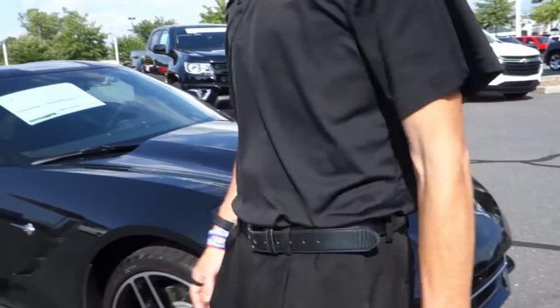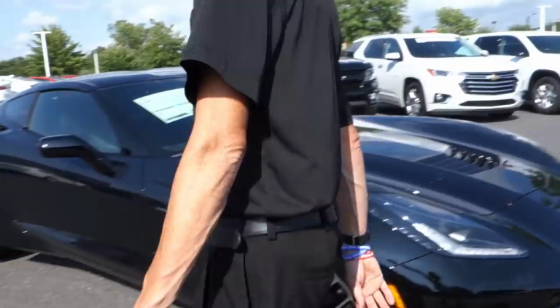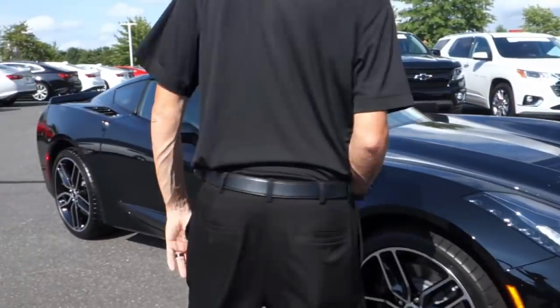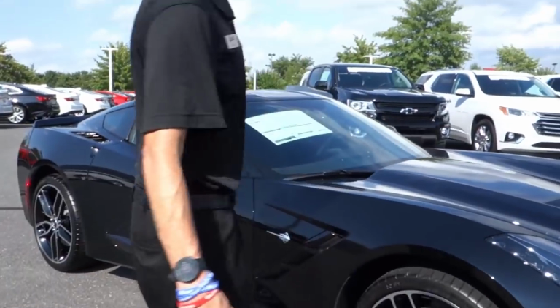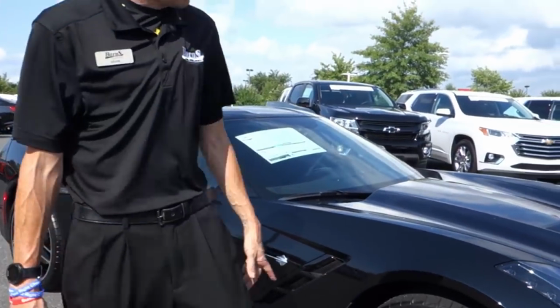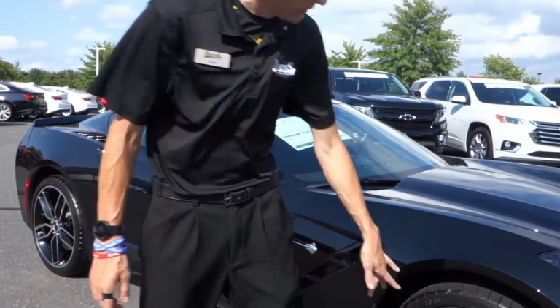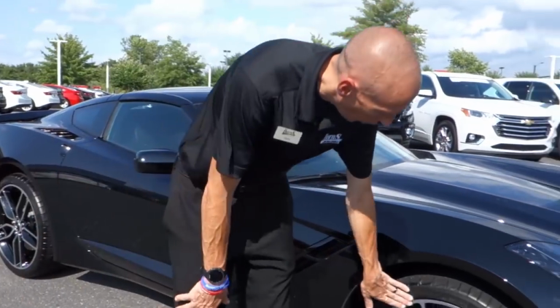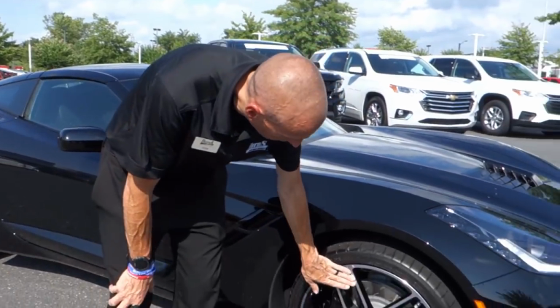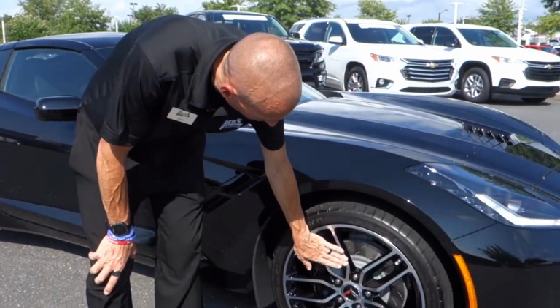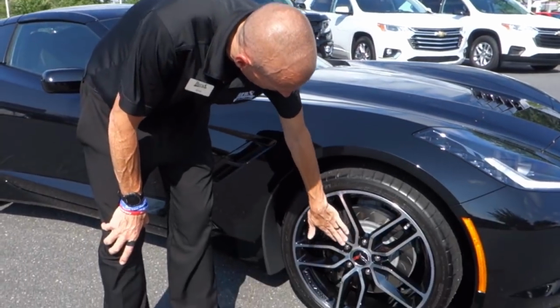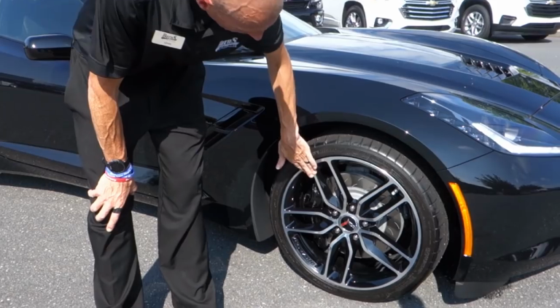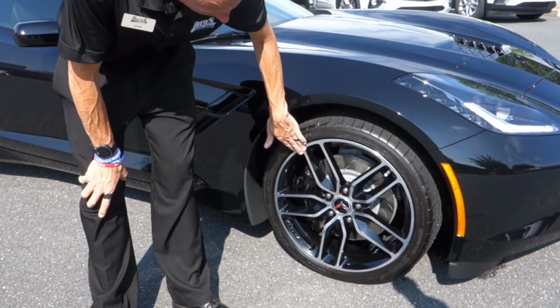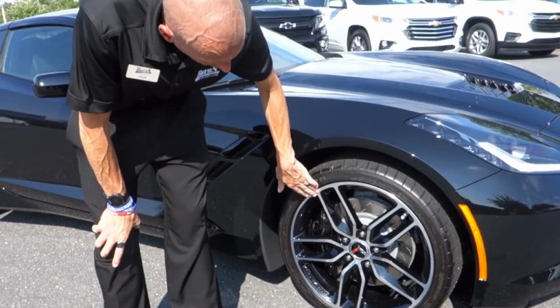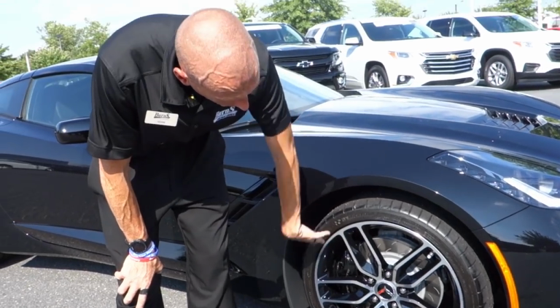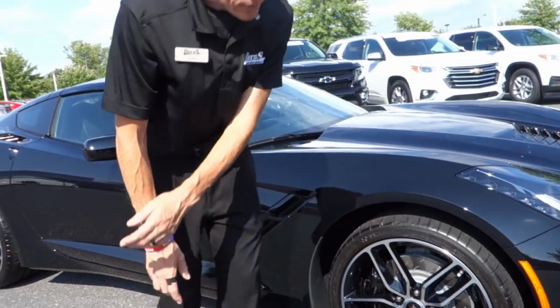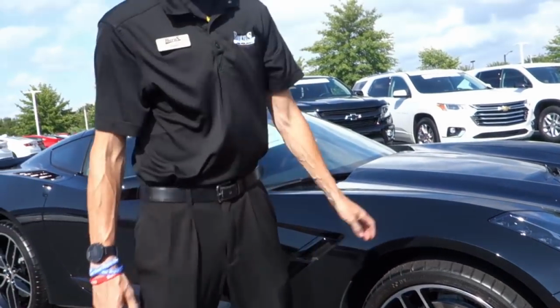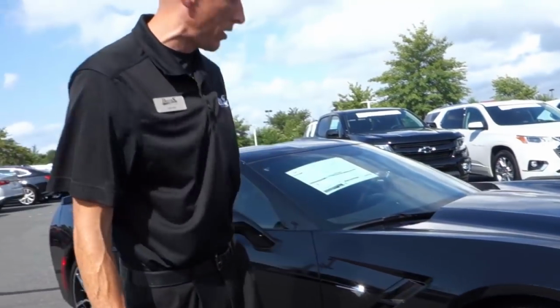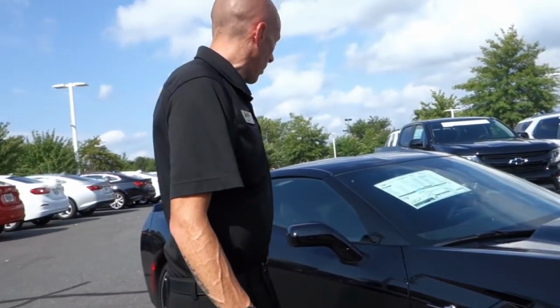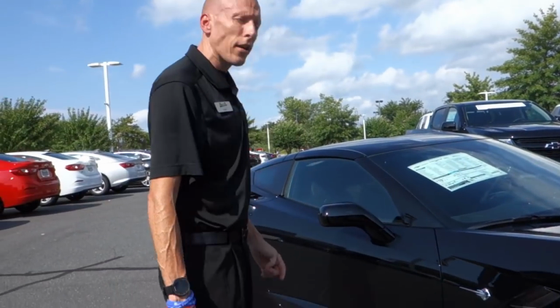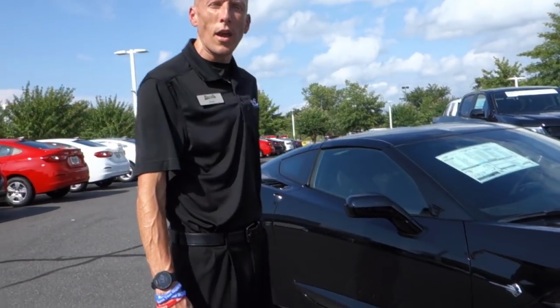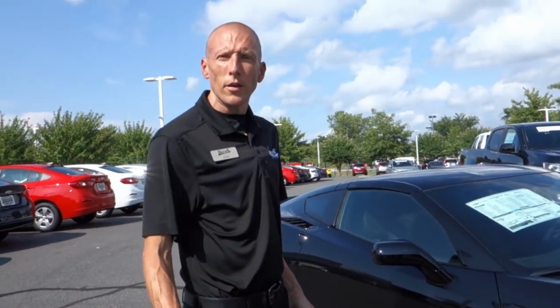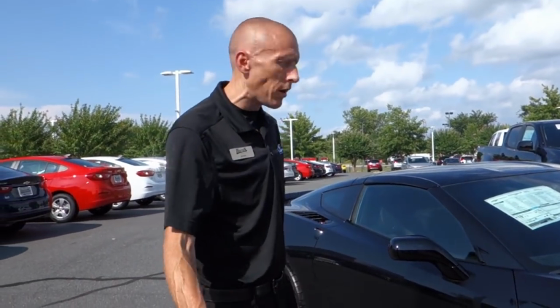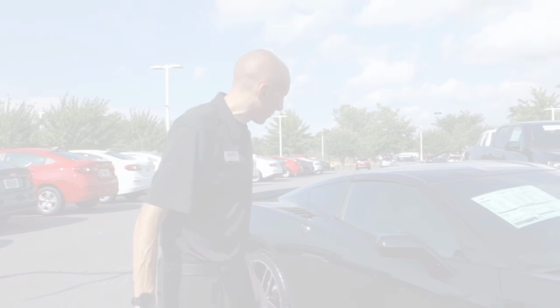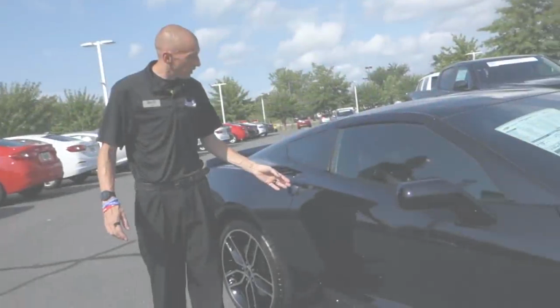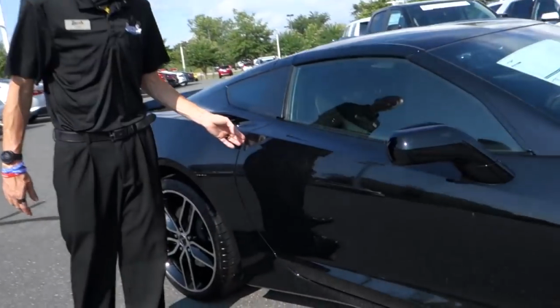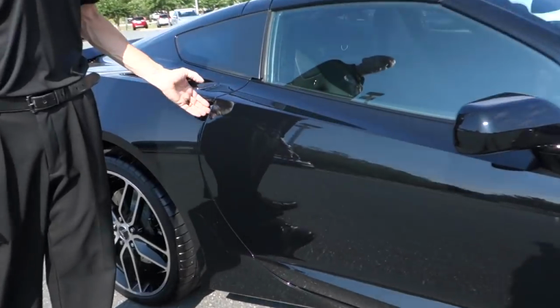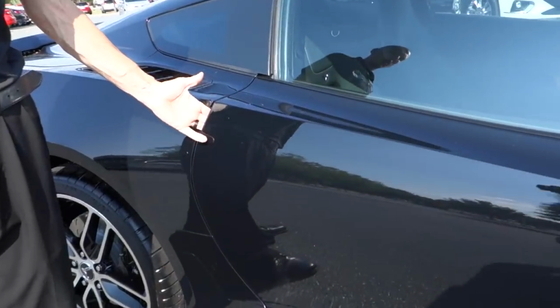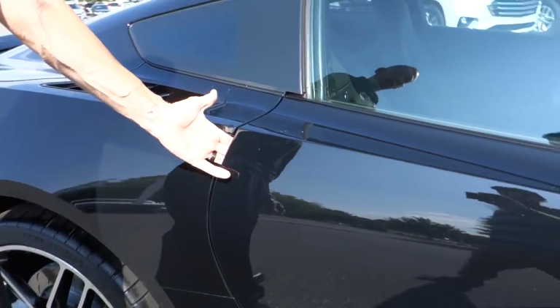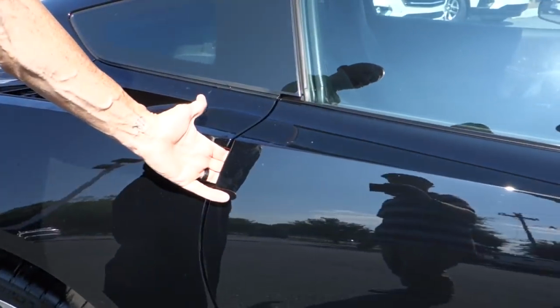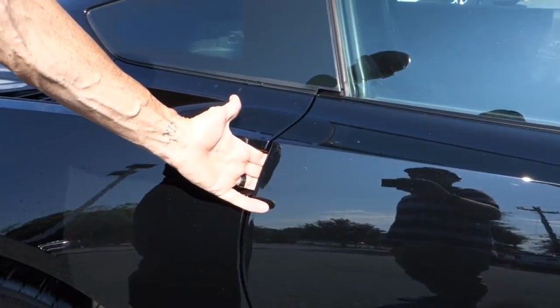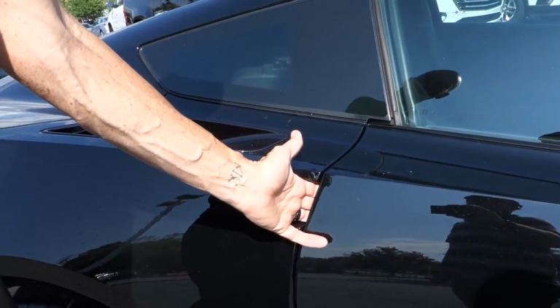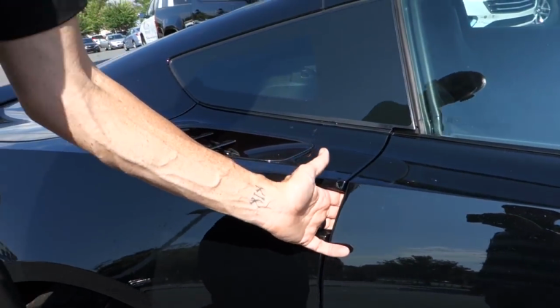Coming around to the side, we have an all-black wheel with a machine finish on the outside, which gives it a little bit of layers to it. Here on the side you're going to notice that it's got an electronic door handle.